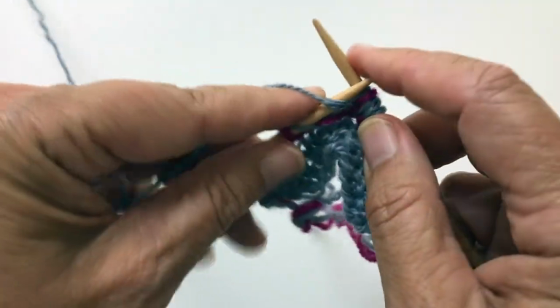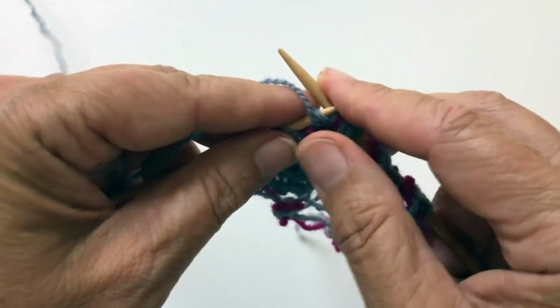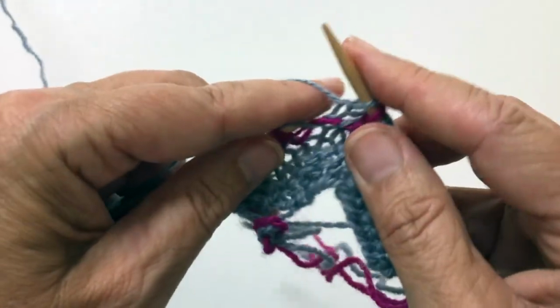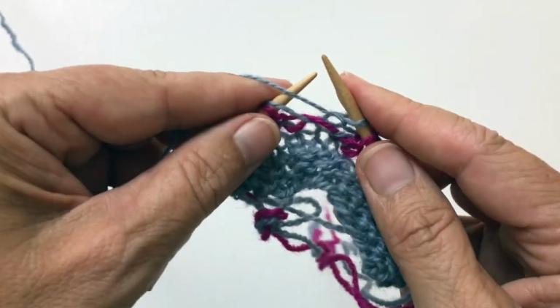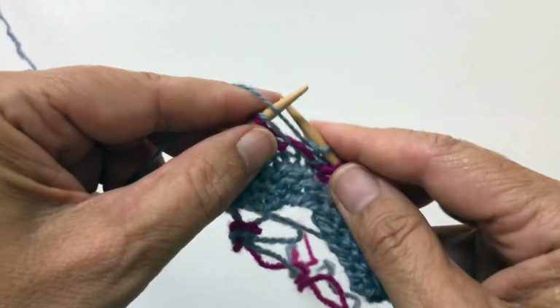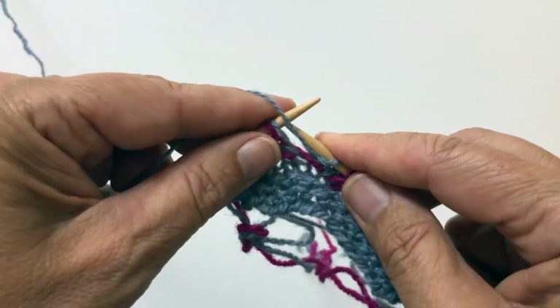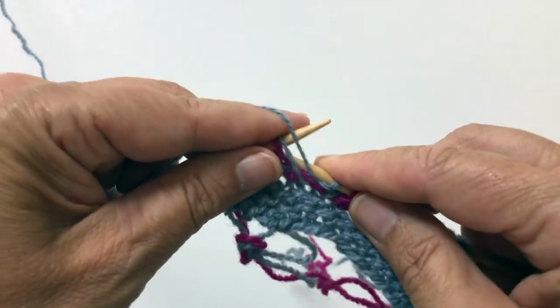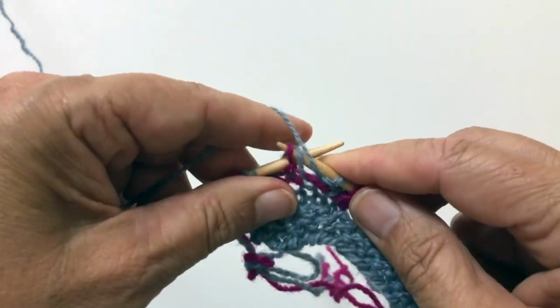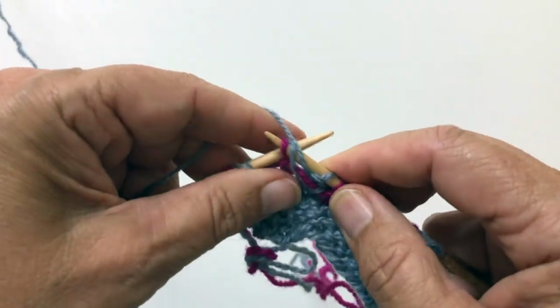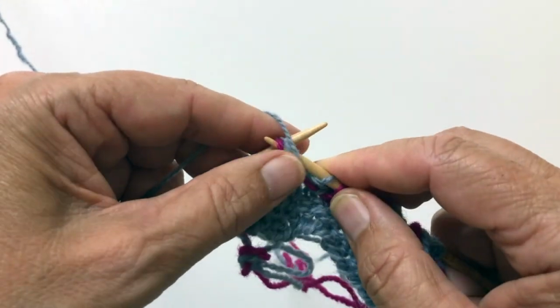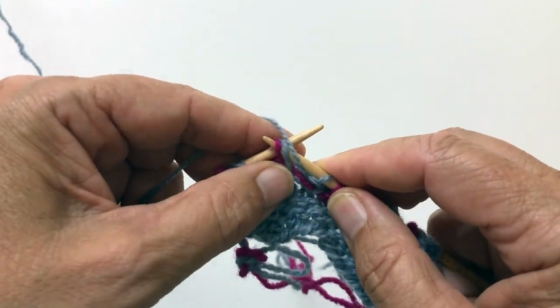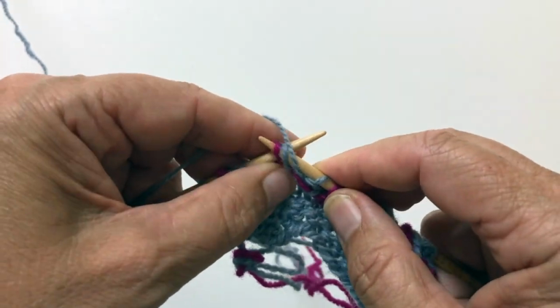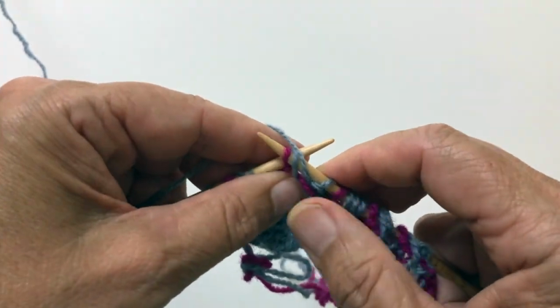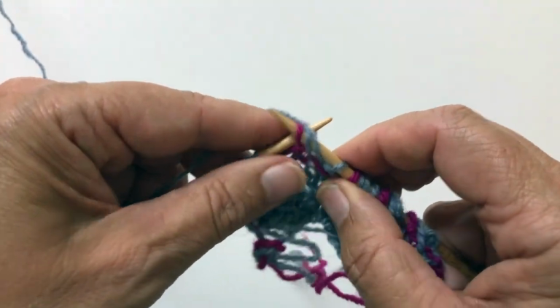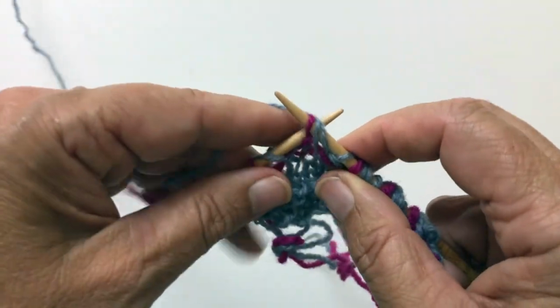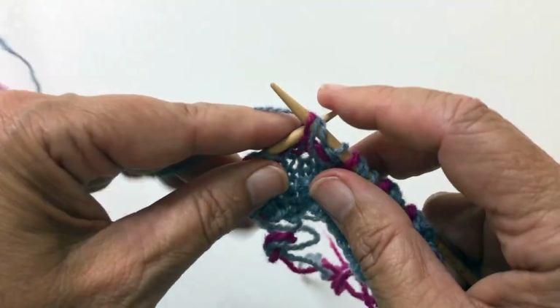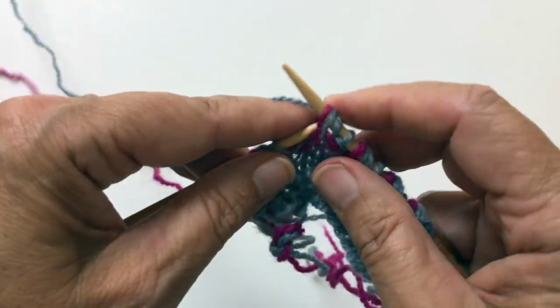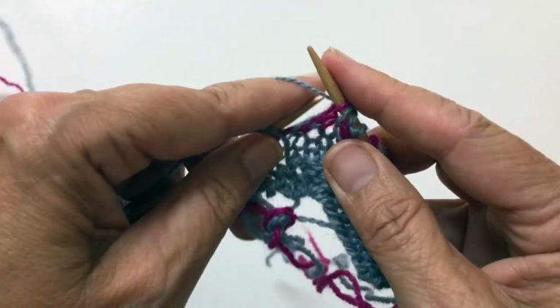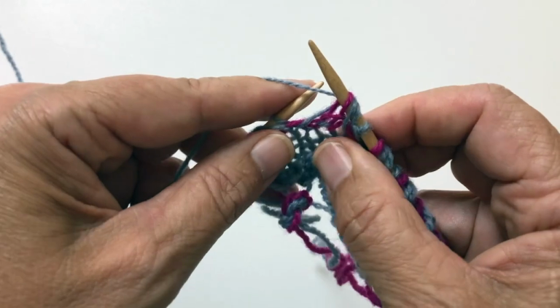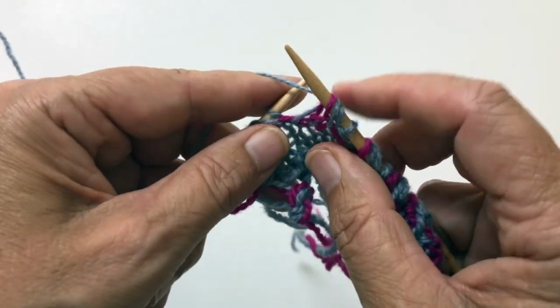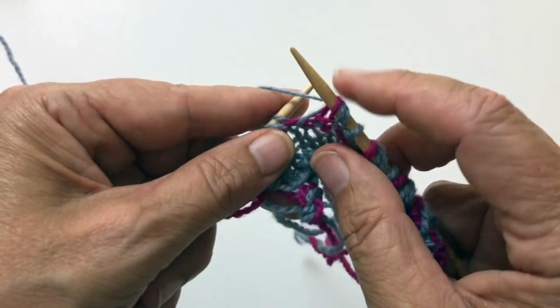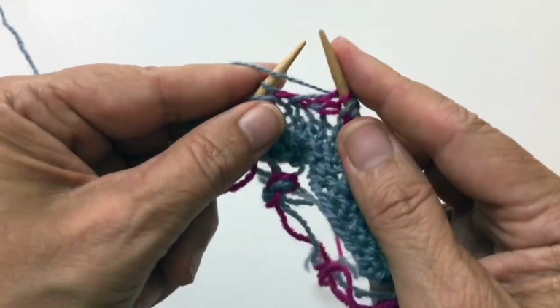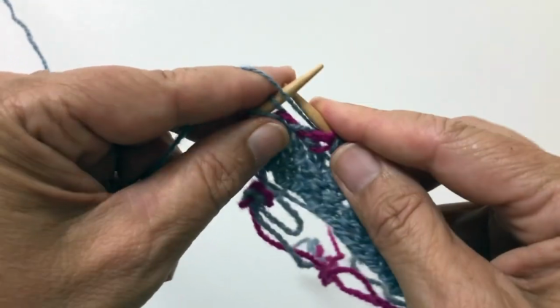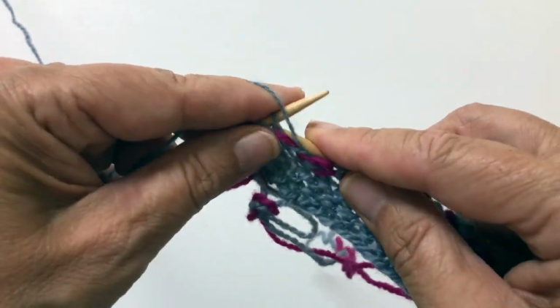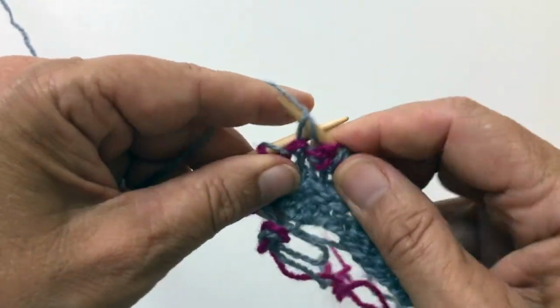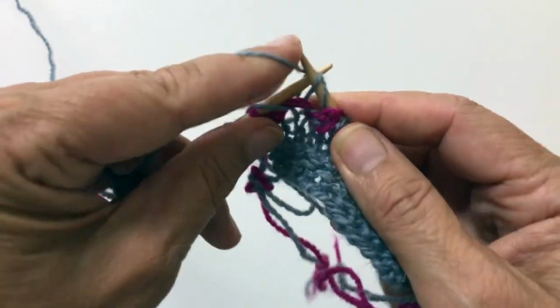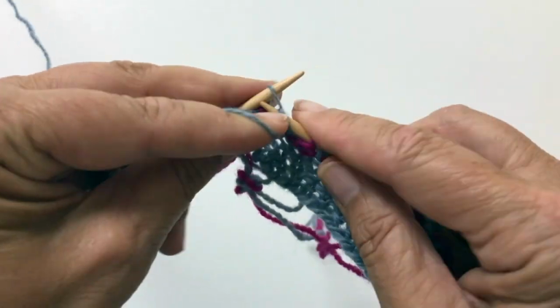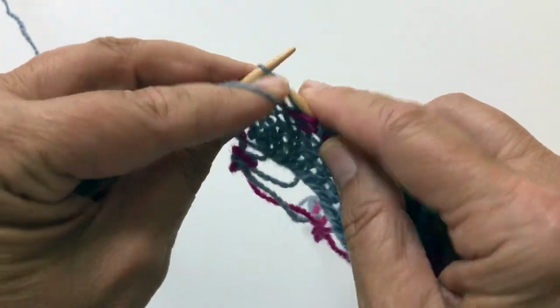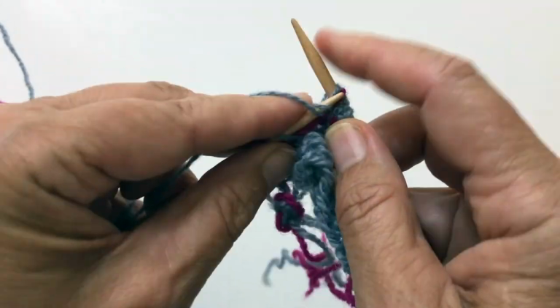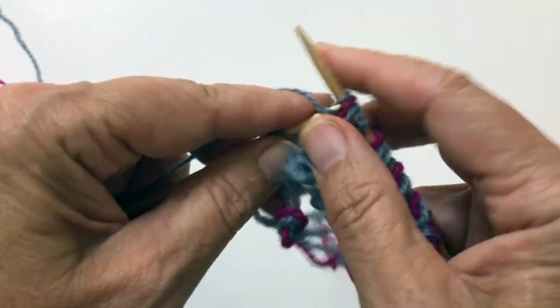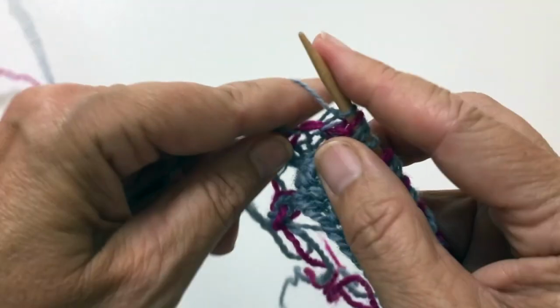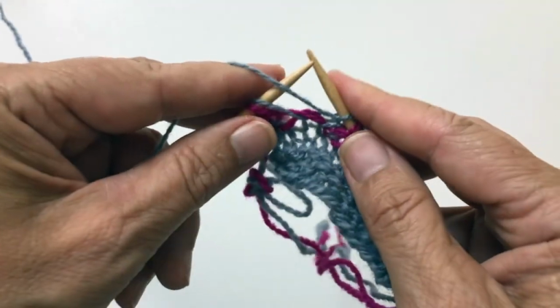Purl. Slip one, and I'm slipping it with its yarn over, creating another yarn over. Purl.